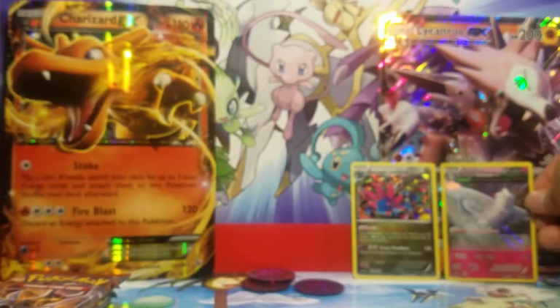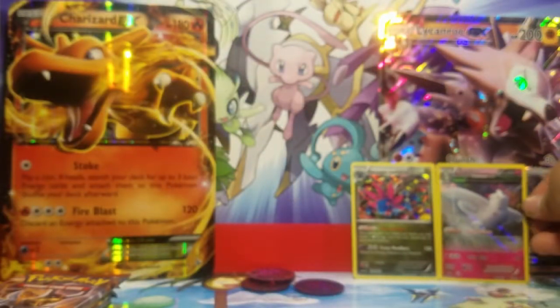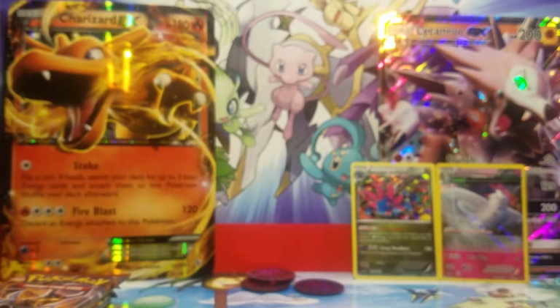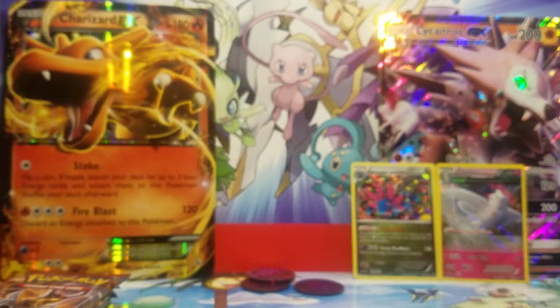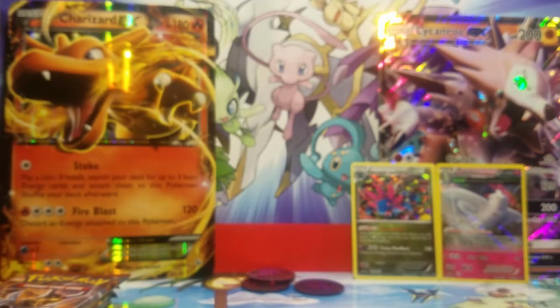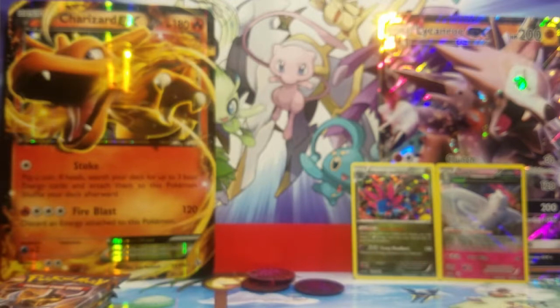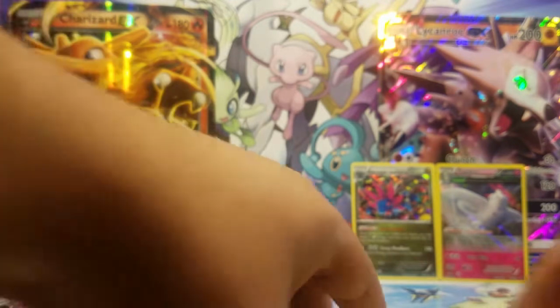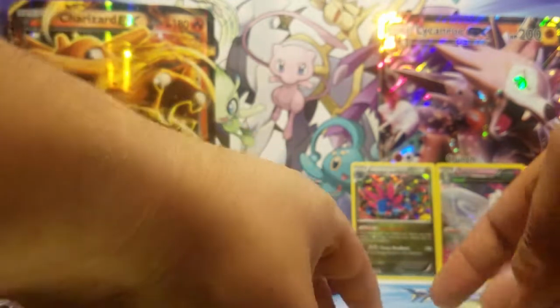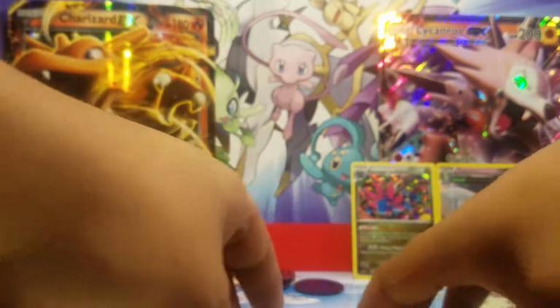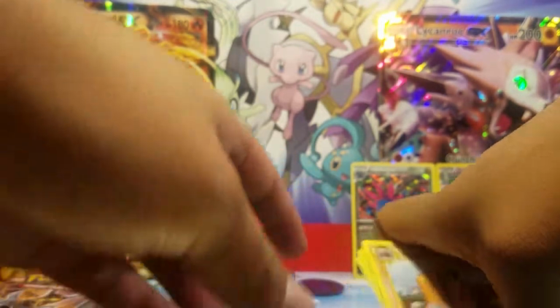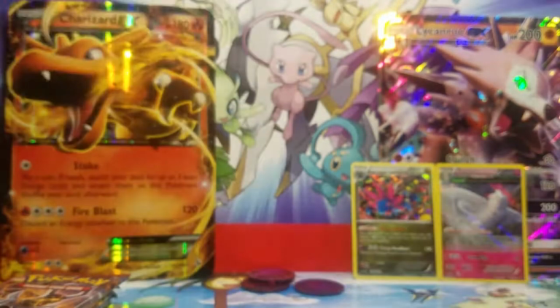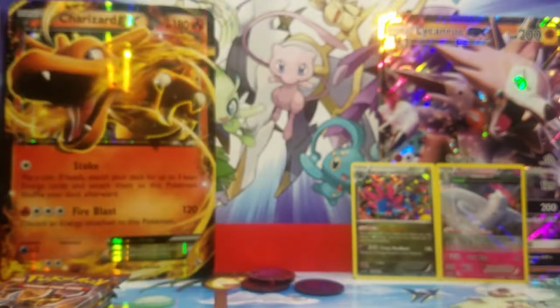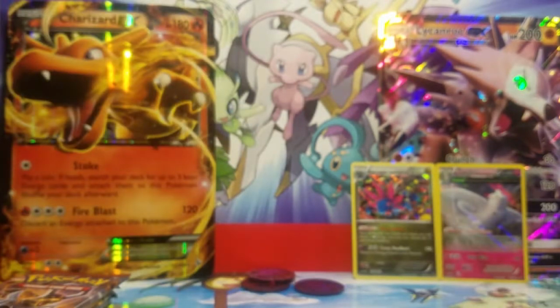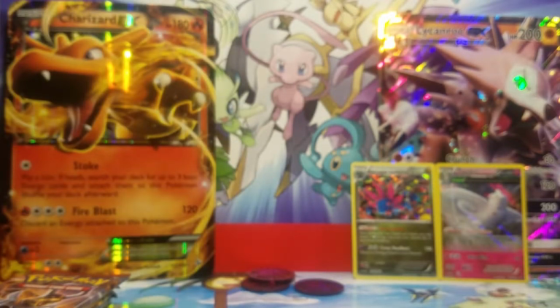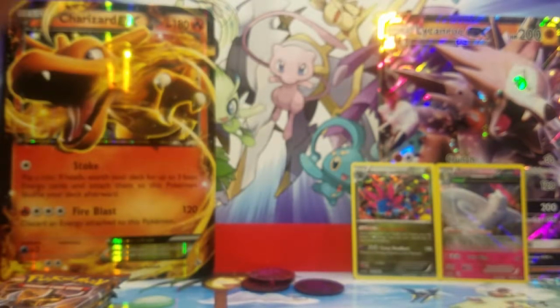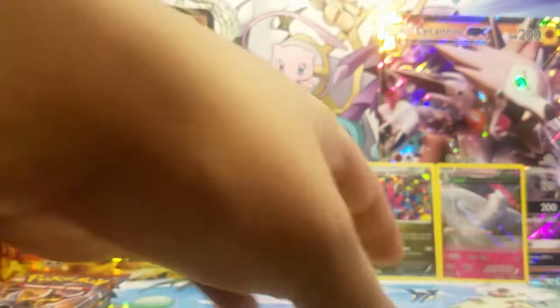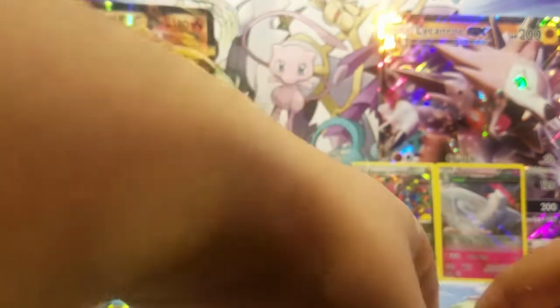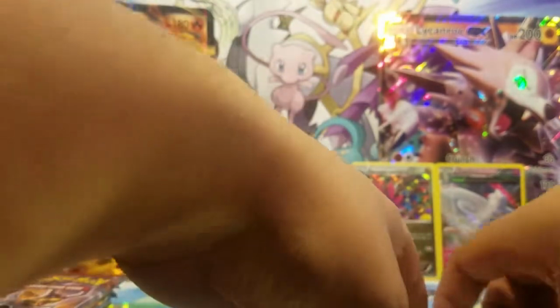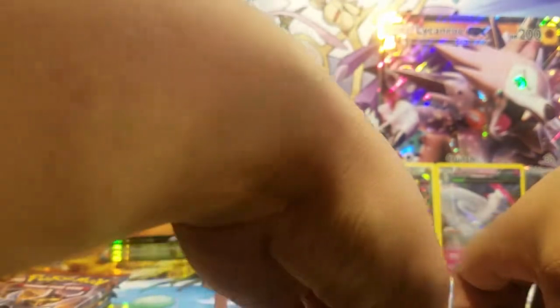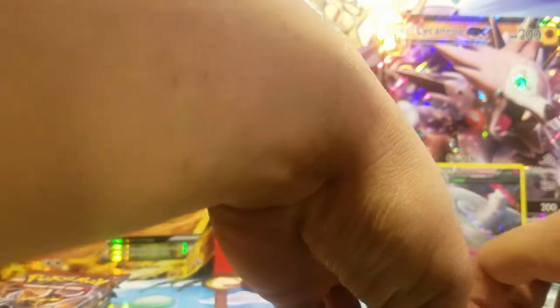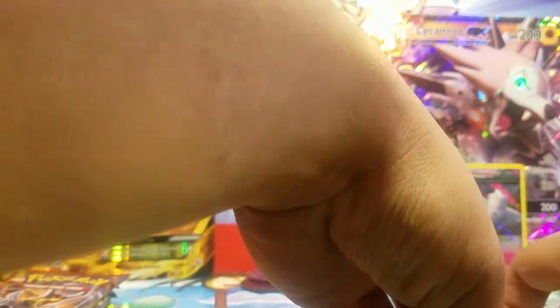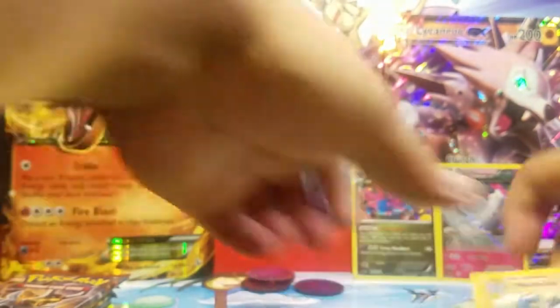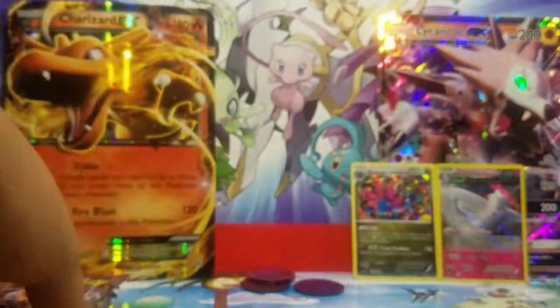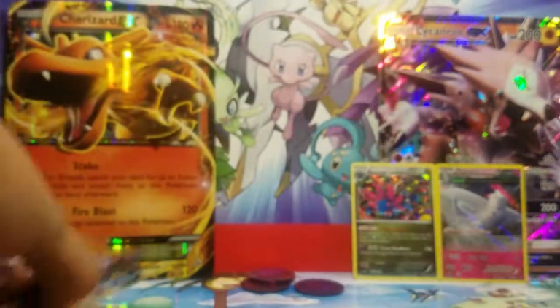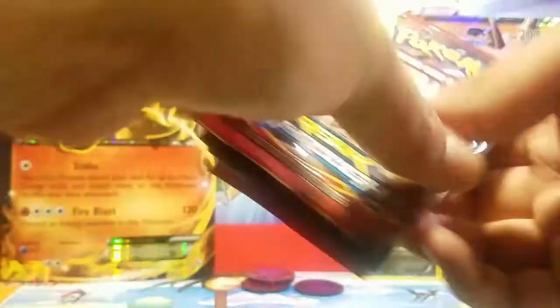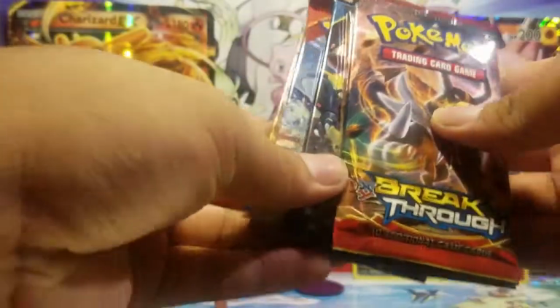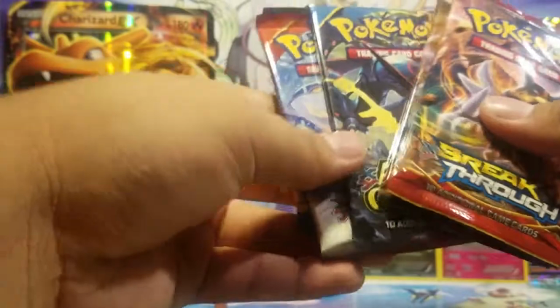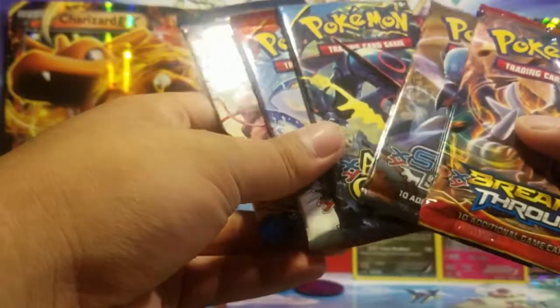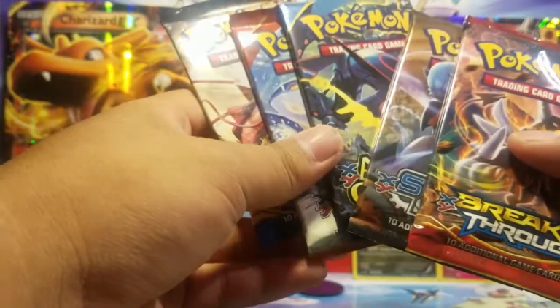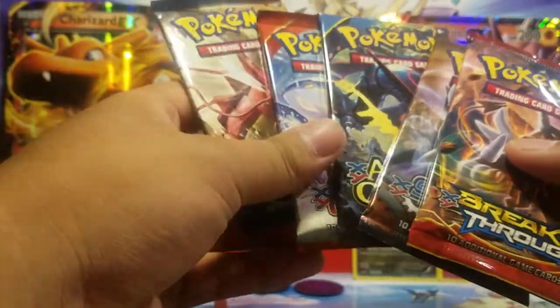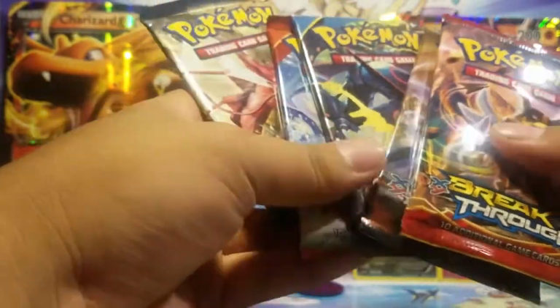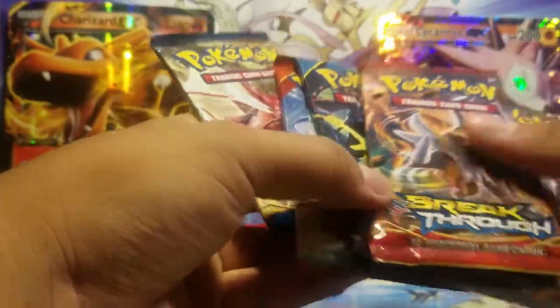So in our Walmart mystery power box, we got two holographics, no reverse rares or anything. It didn't really leave a good impression. But let us see what we get out of Gold Star CCG.